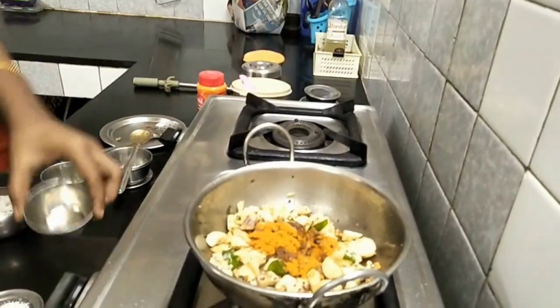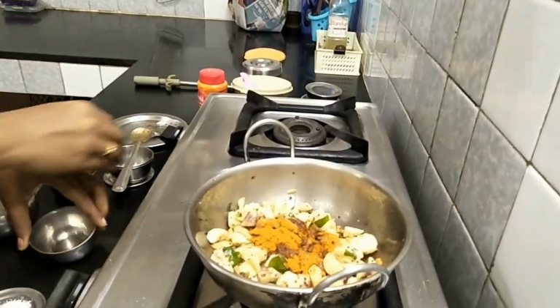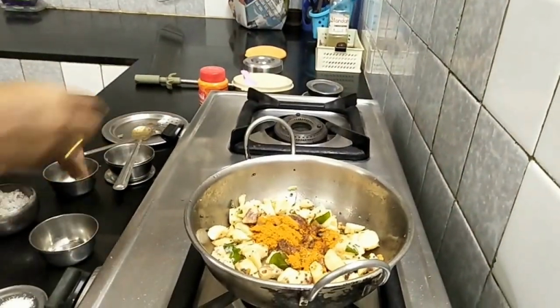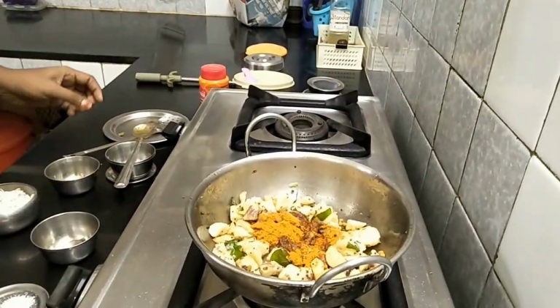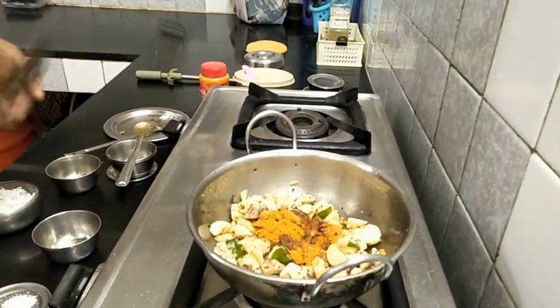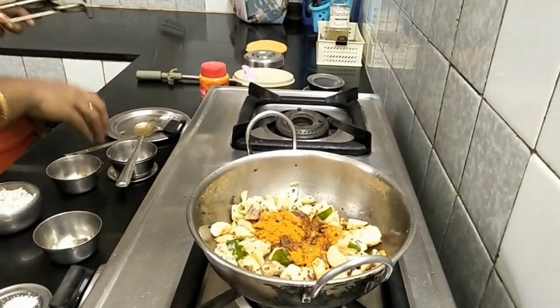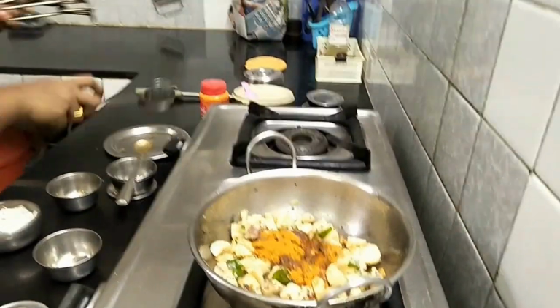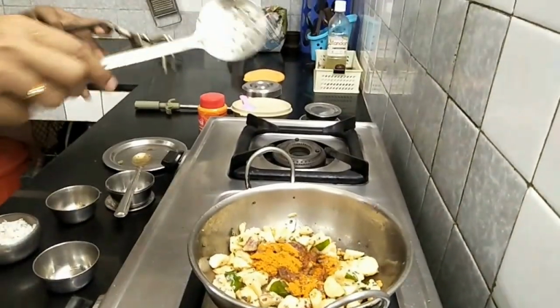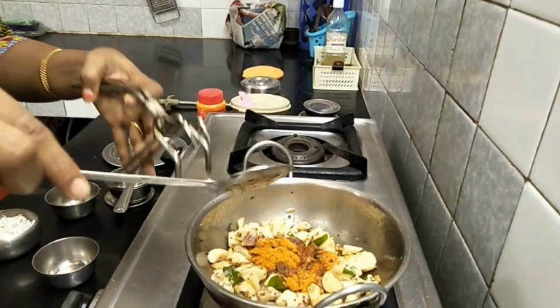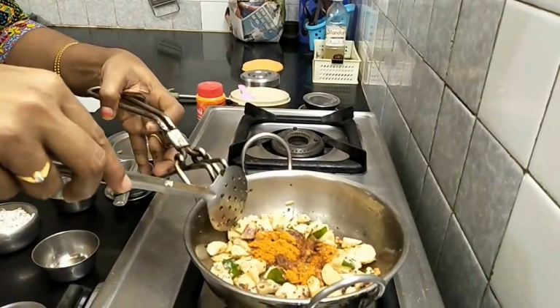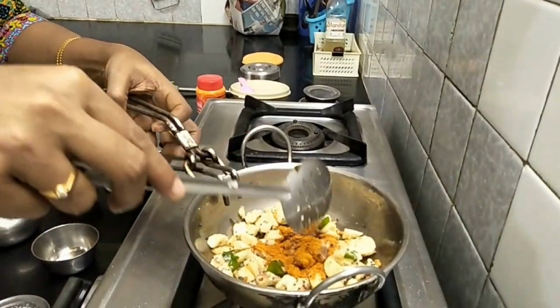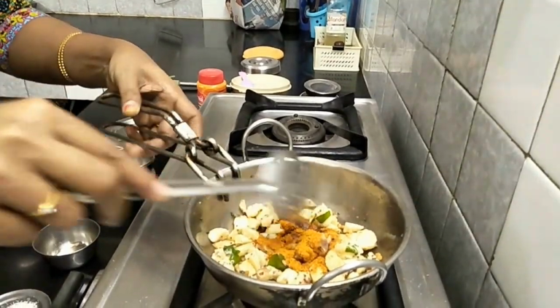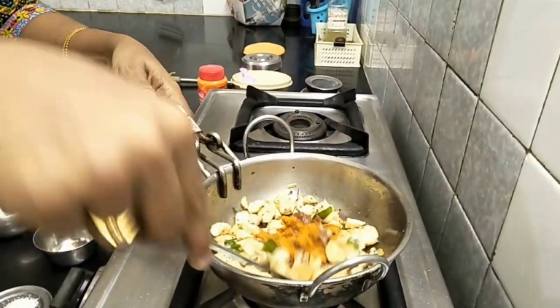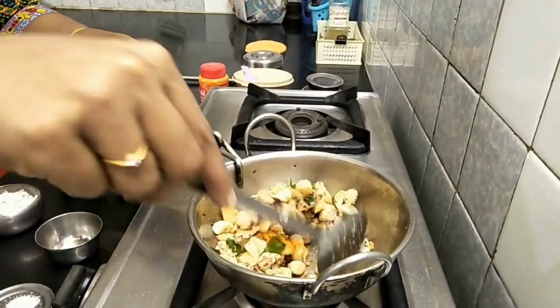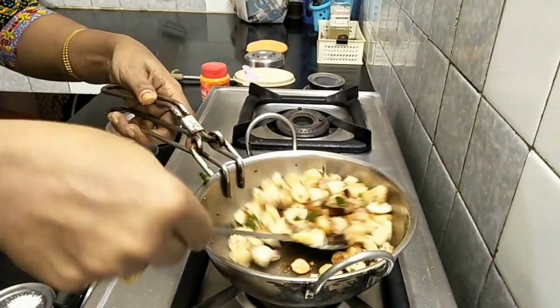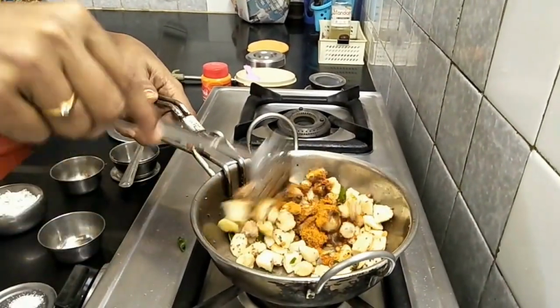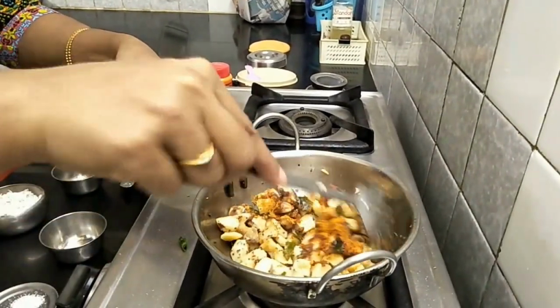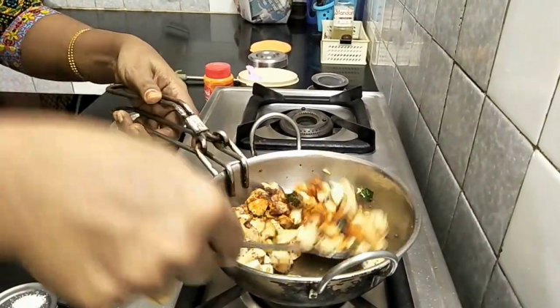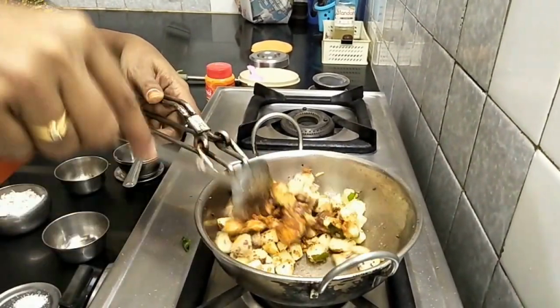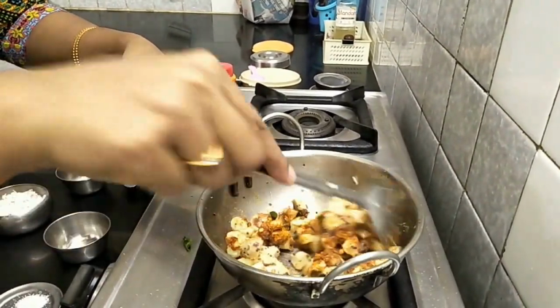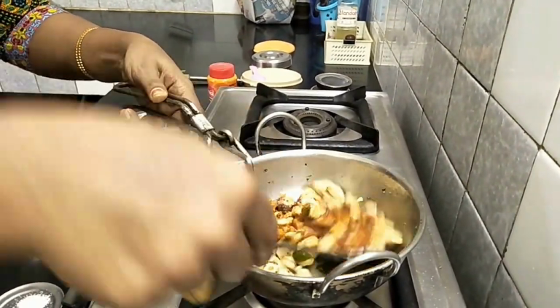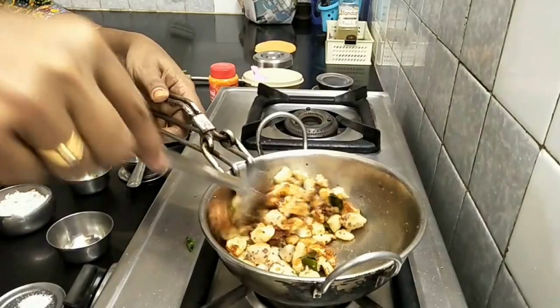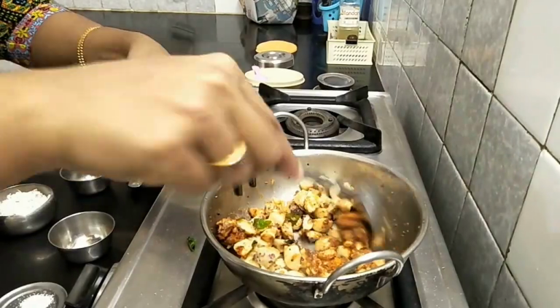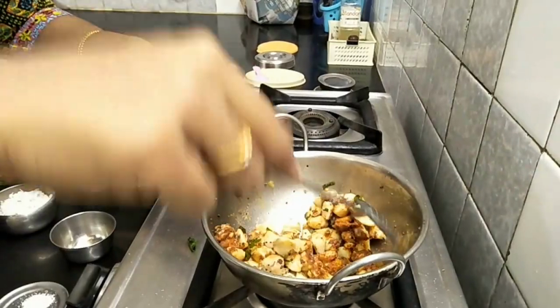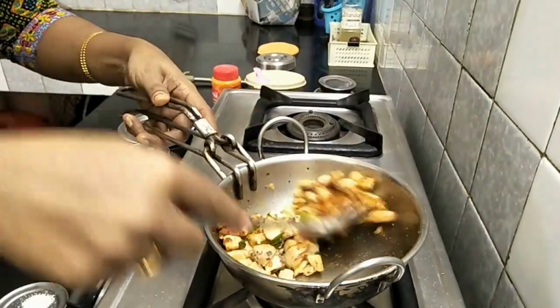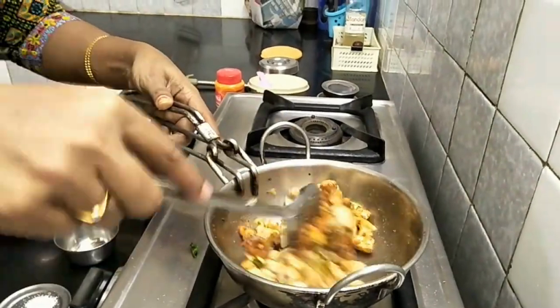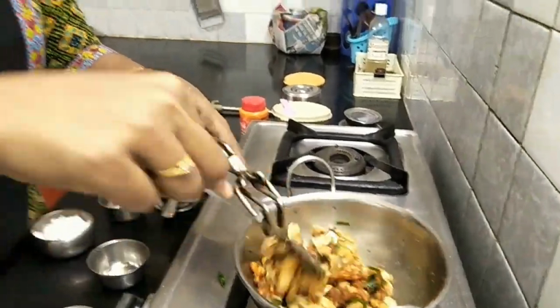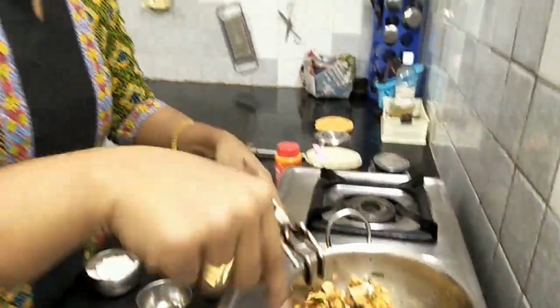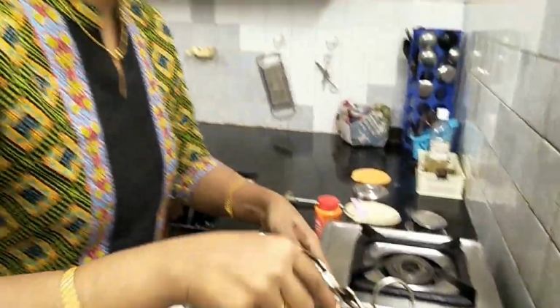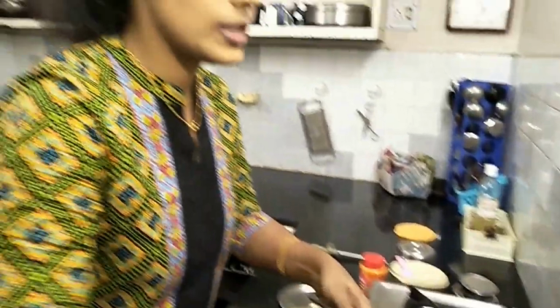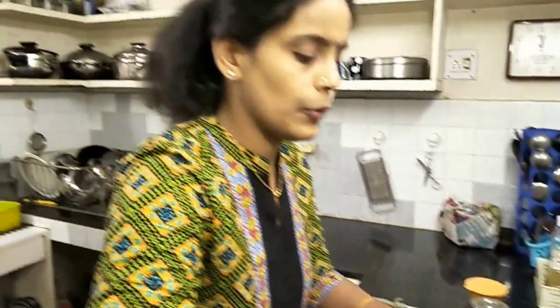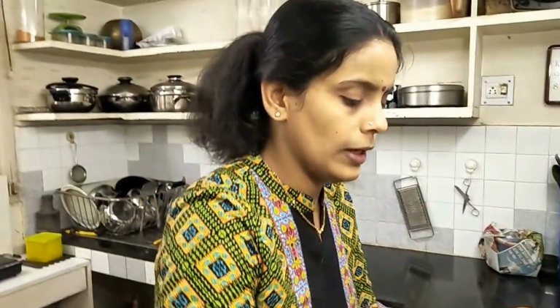We will put some garlic powder in our red chili powder. If you like to cook it, you can cook the sauce. Put the sauce on and let it cook.